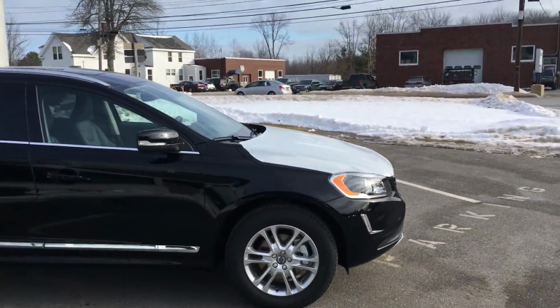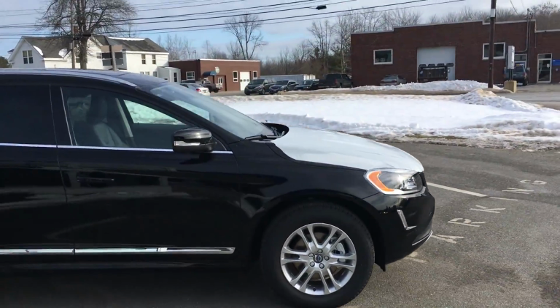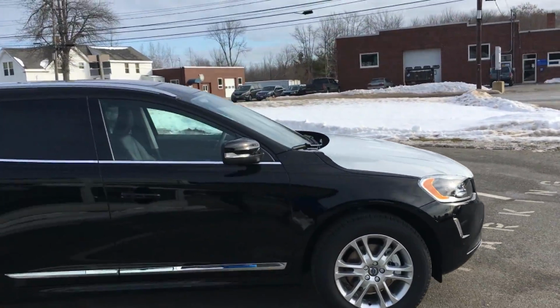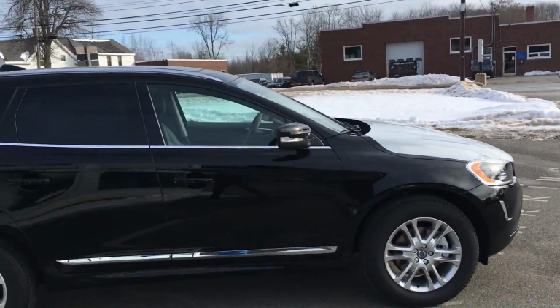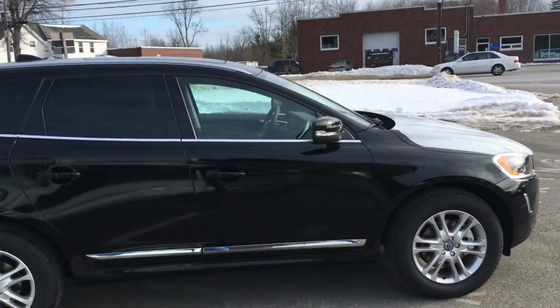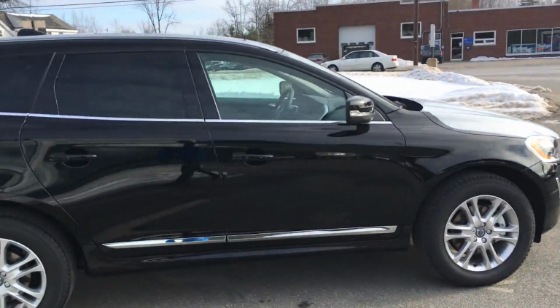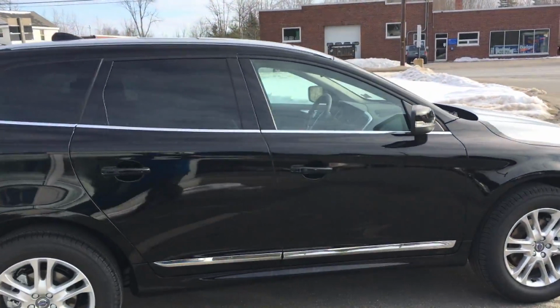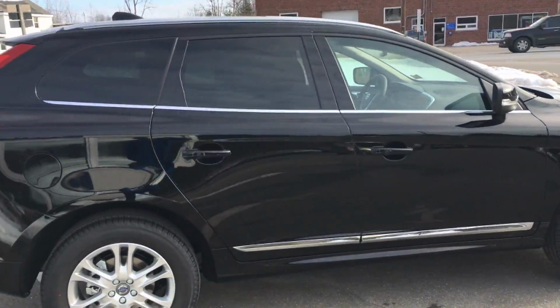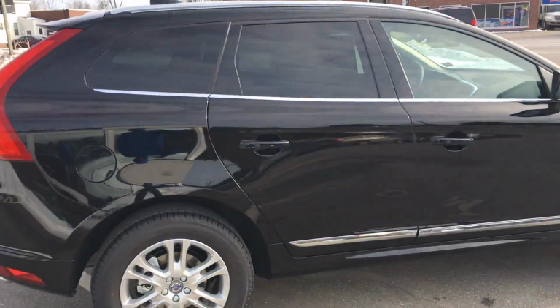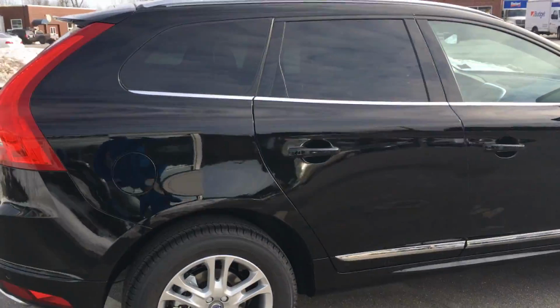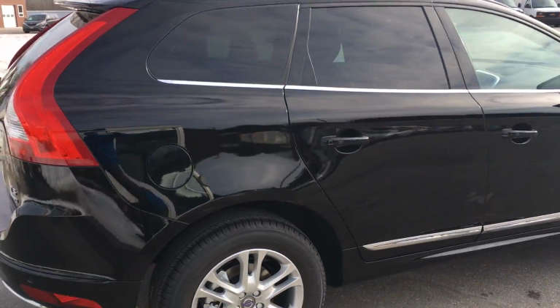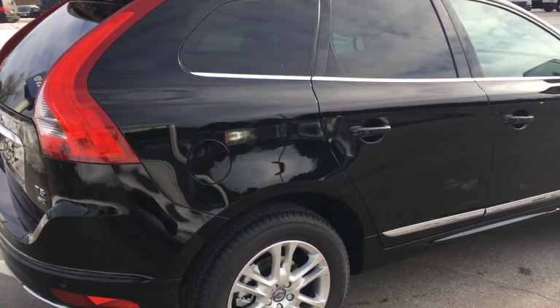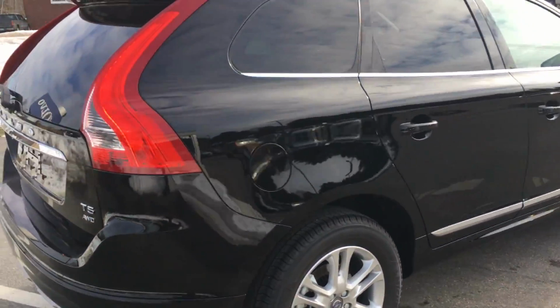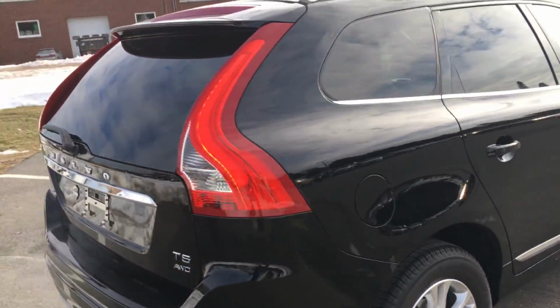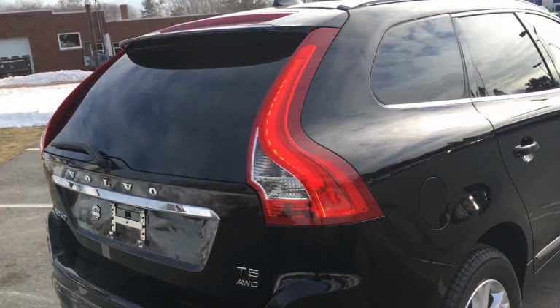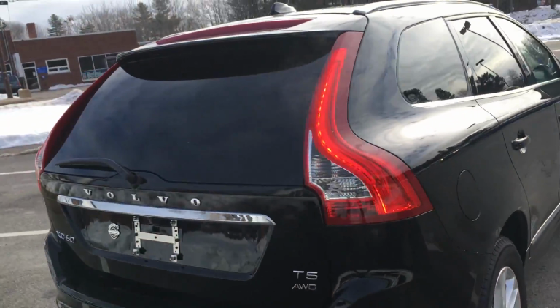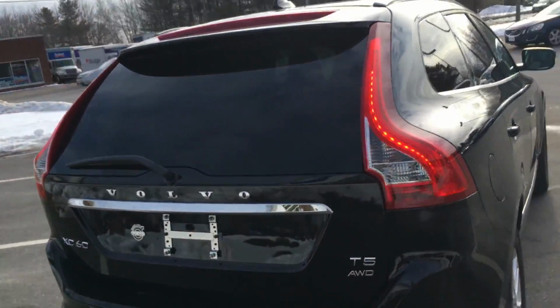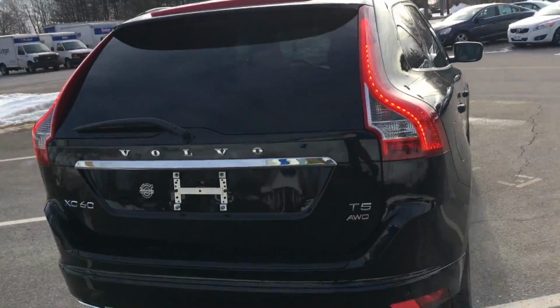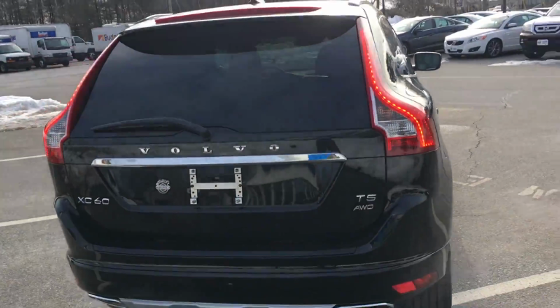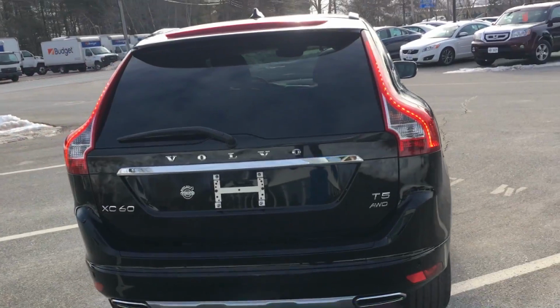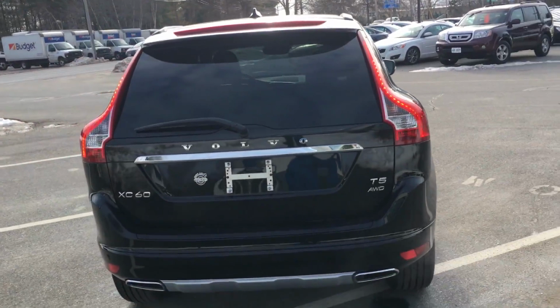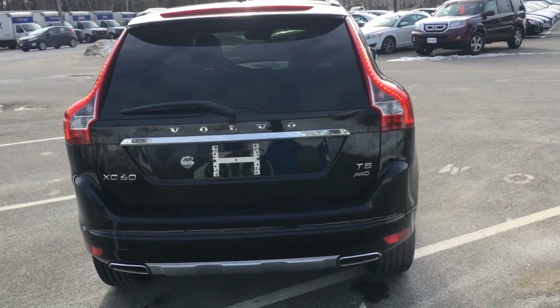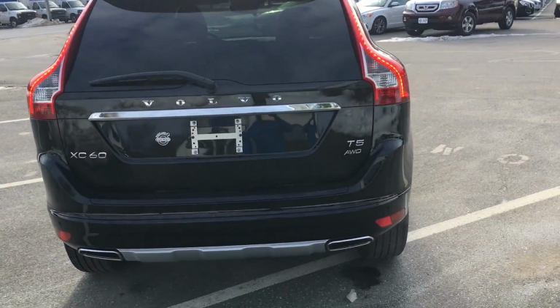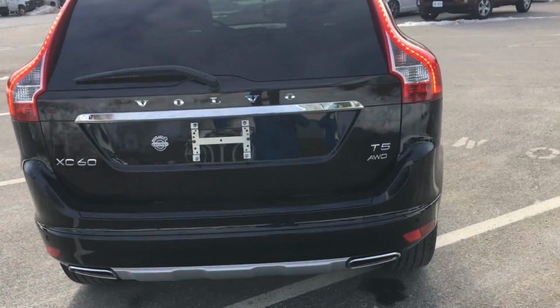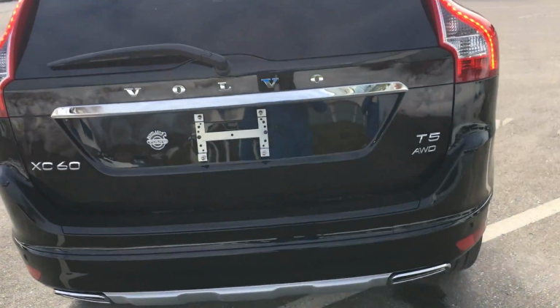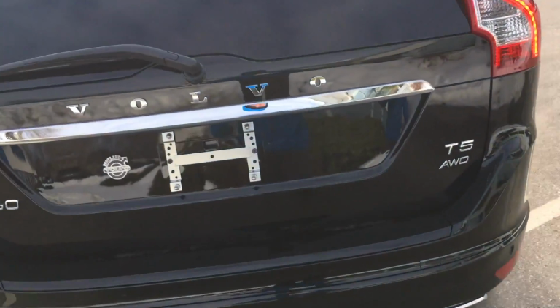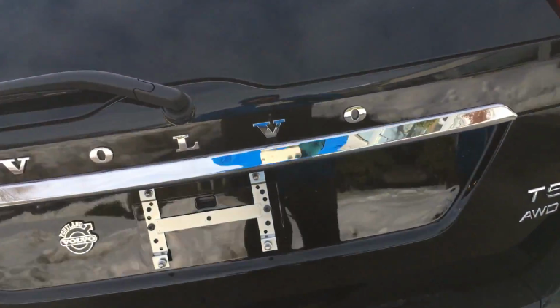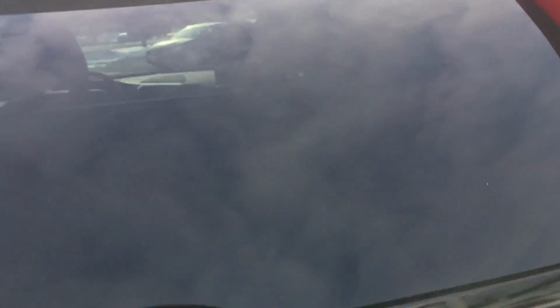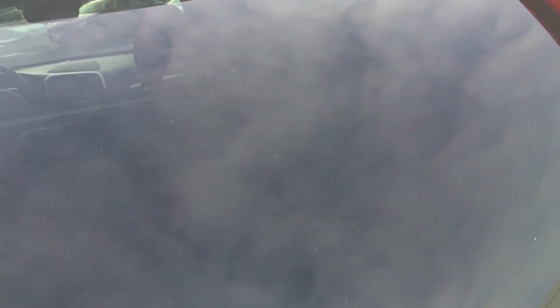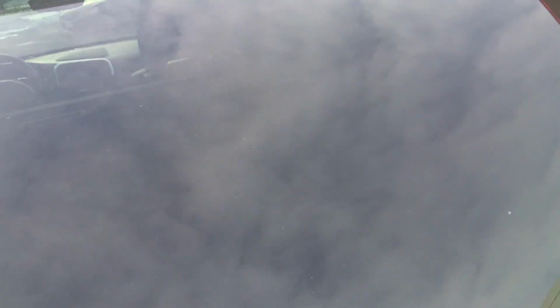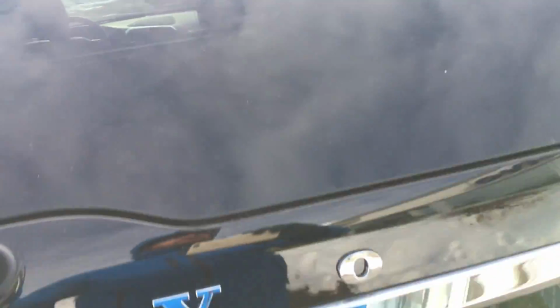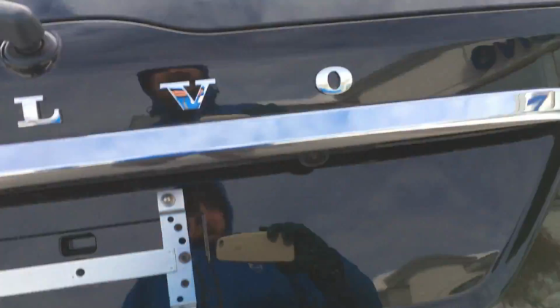It's got front and rear park assist, BLISS, Bi-Xenon headlights, Volvo on Call — so remote start with your app — and it's got the power tailgate and the backup camera.